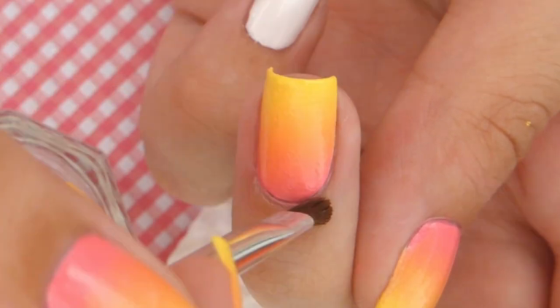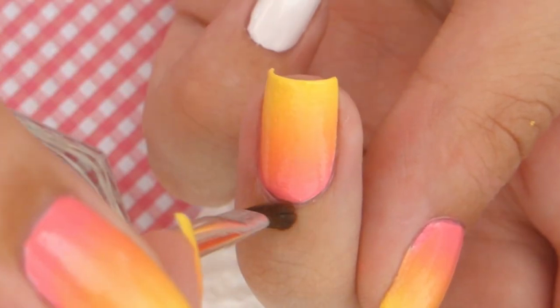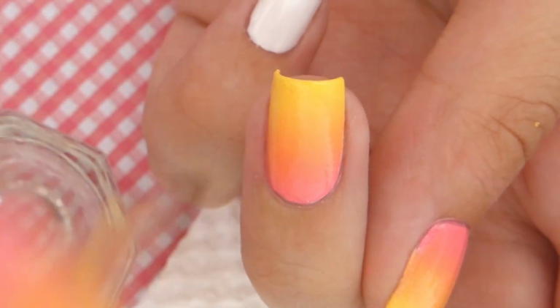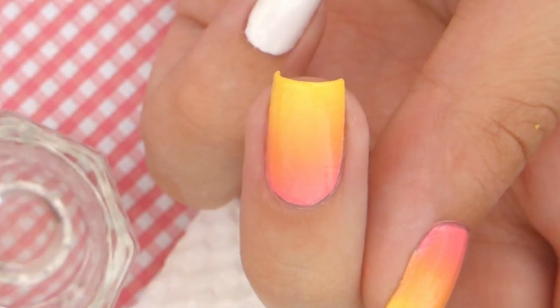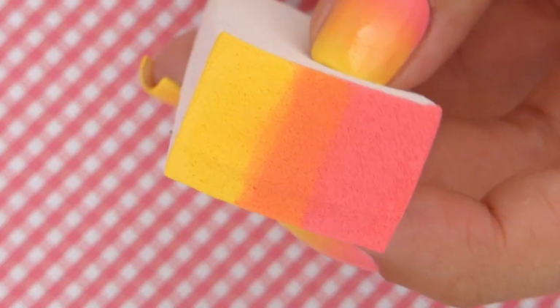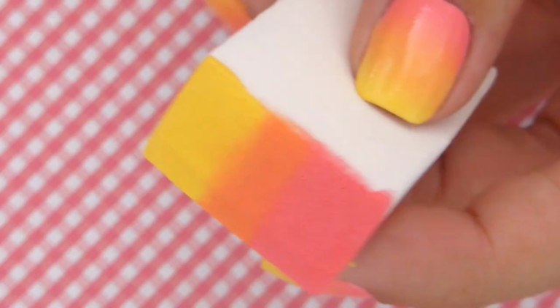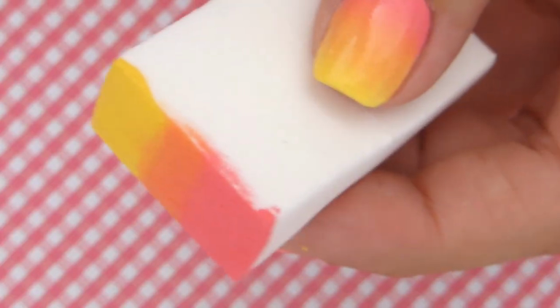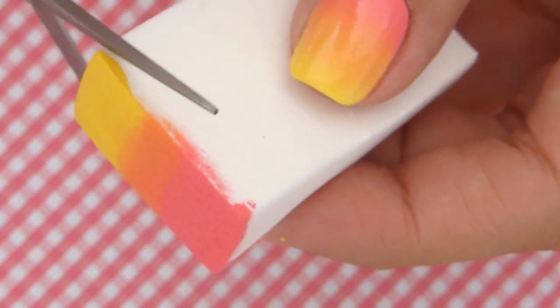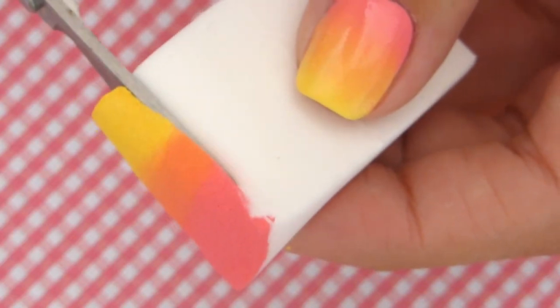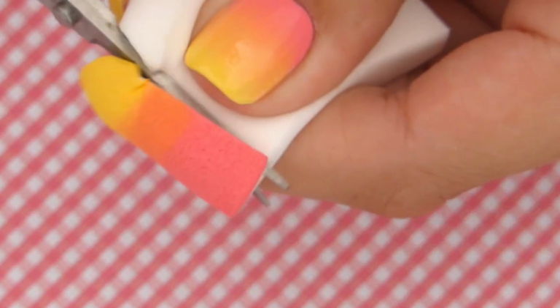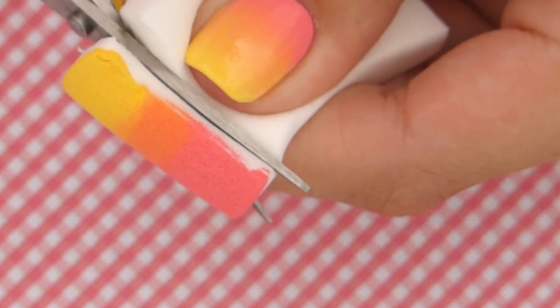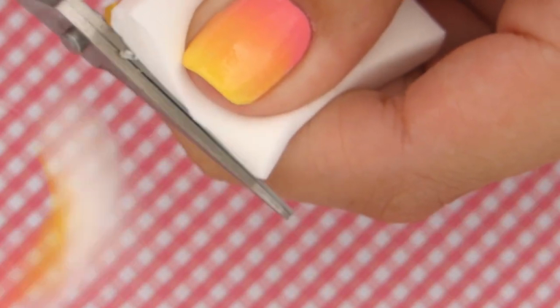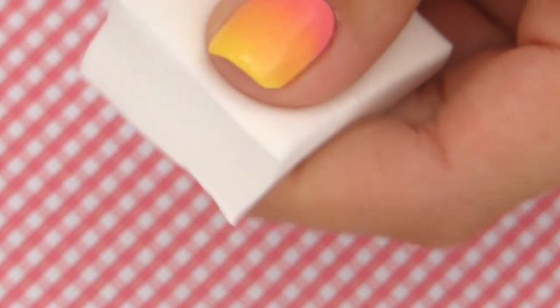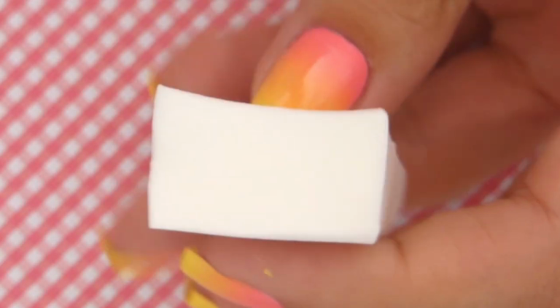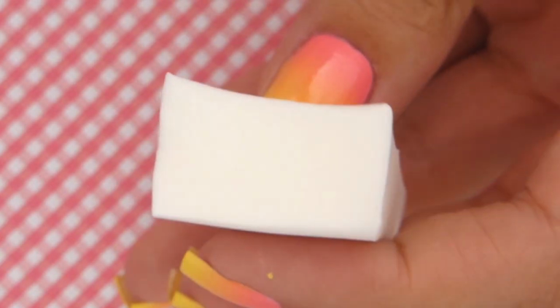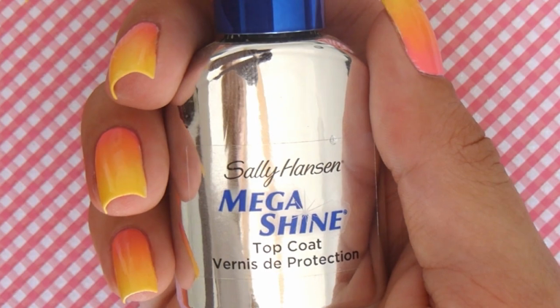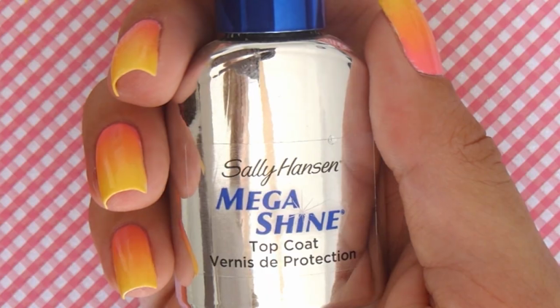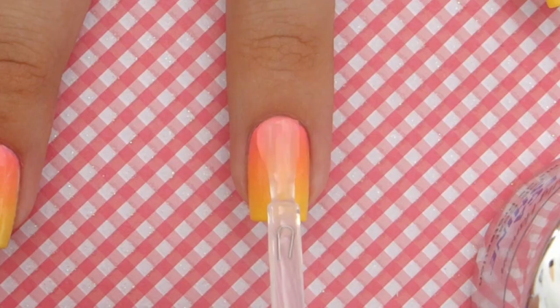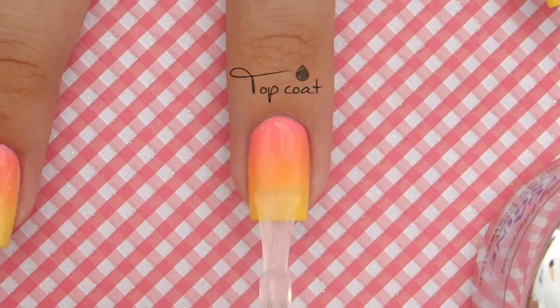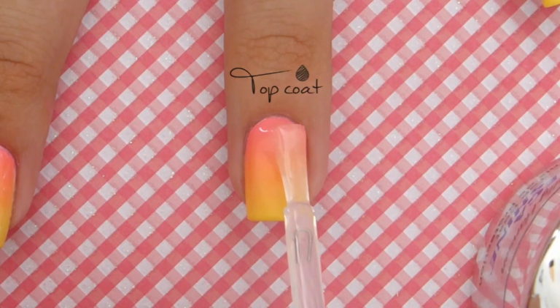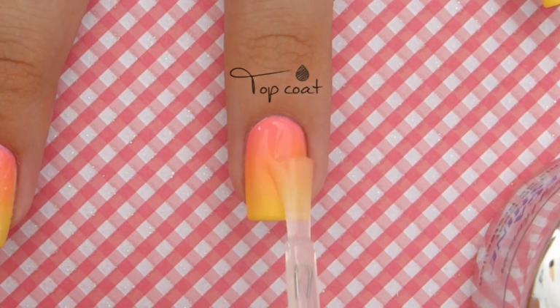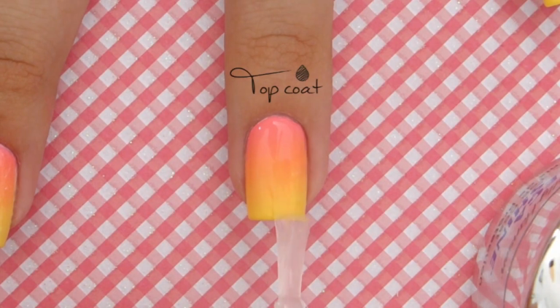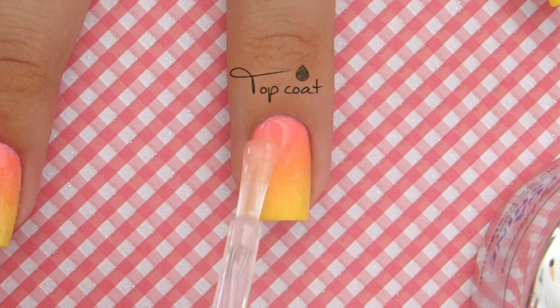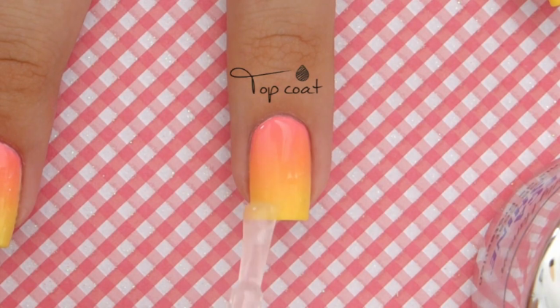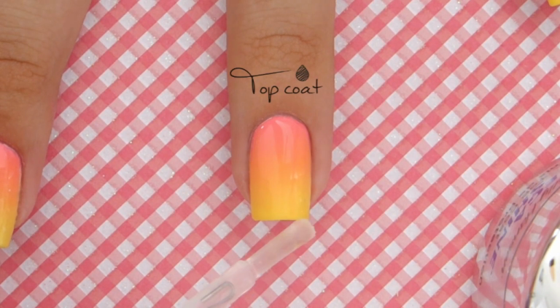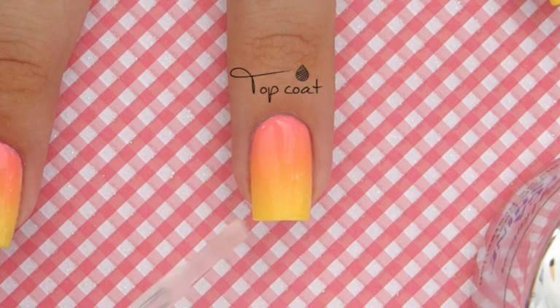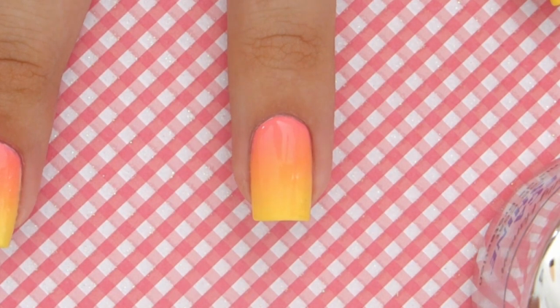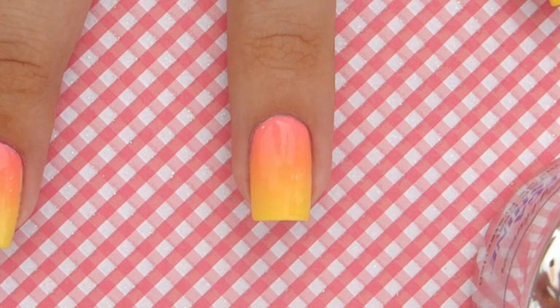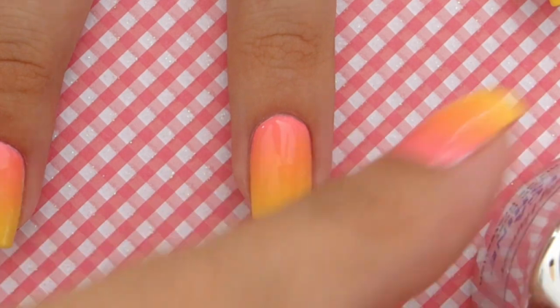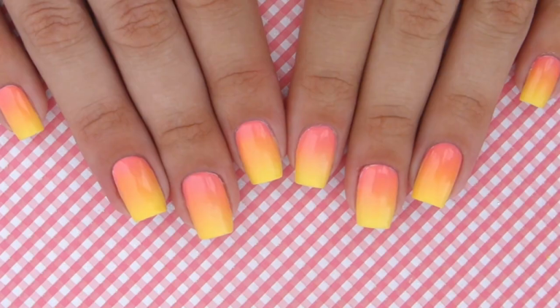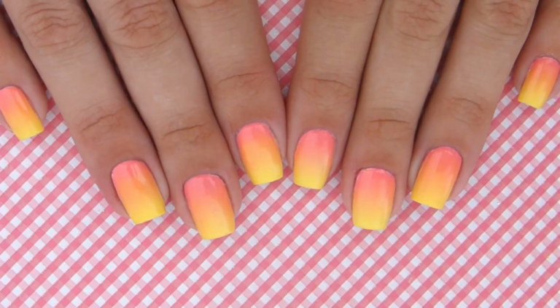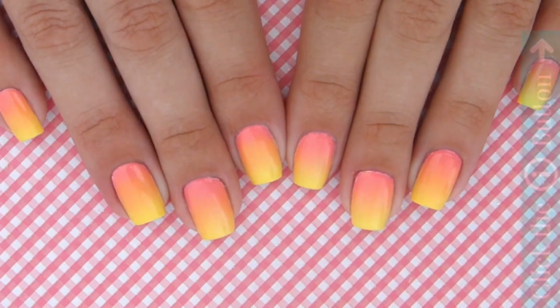If you'd like to reuse the sponge in the future, all you have to do is cut the very top of it off with scissors. And finally, finish off with a top coat — this will help blend the gradient together, seal in your design, and add a beautiful shine.